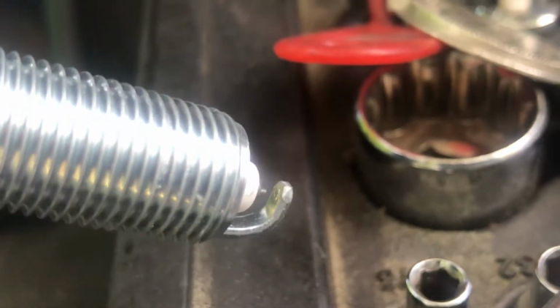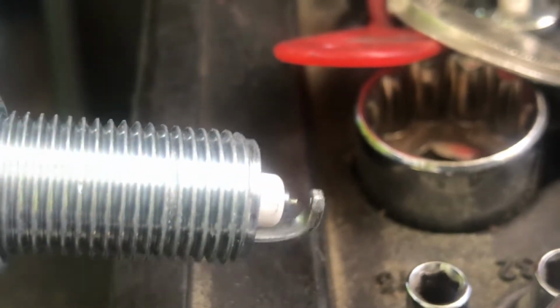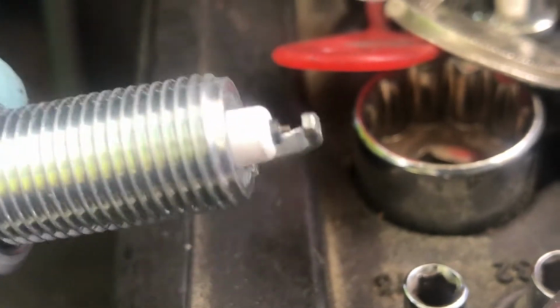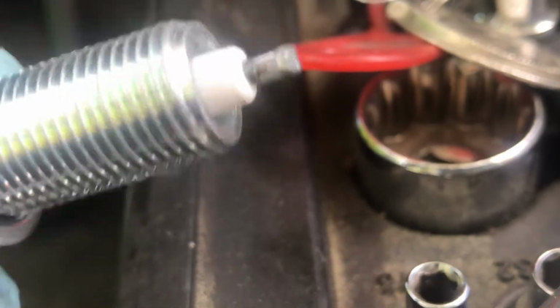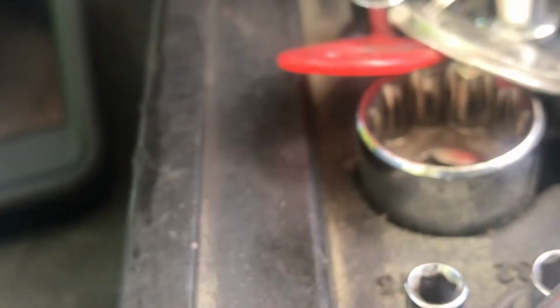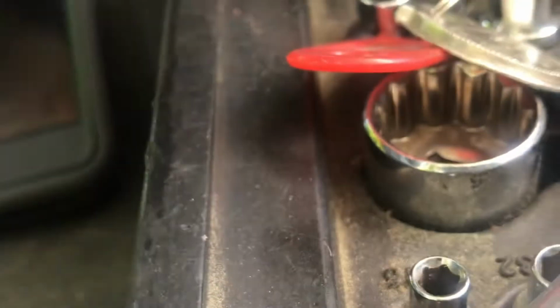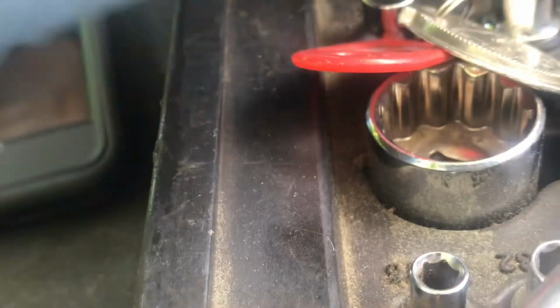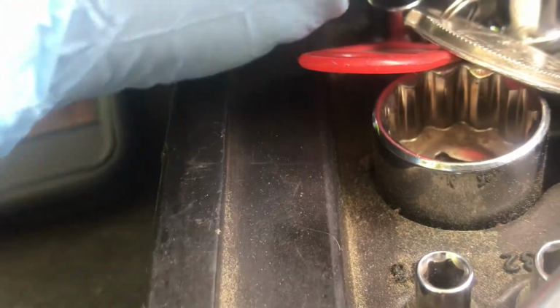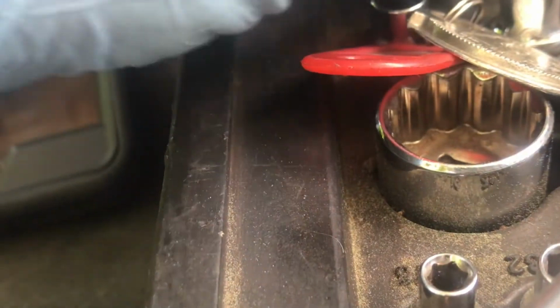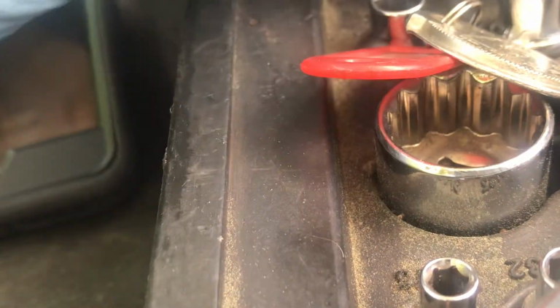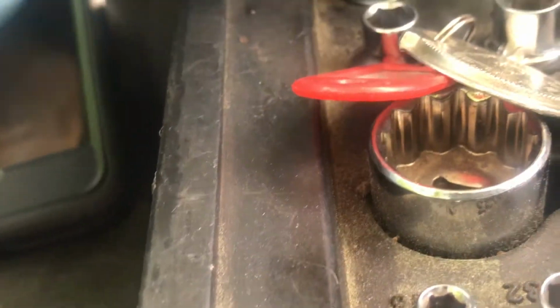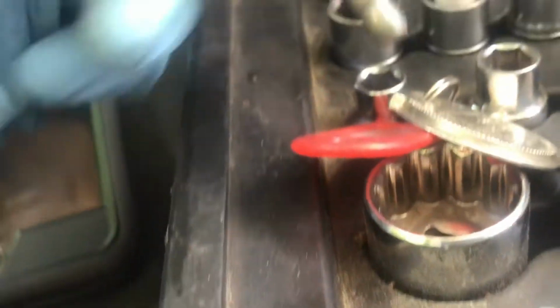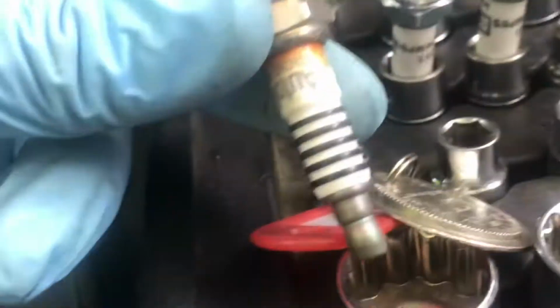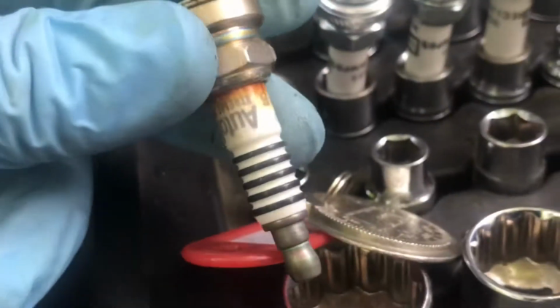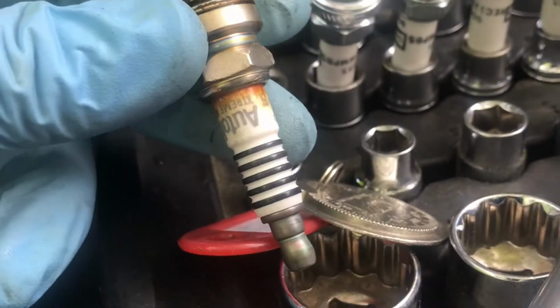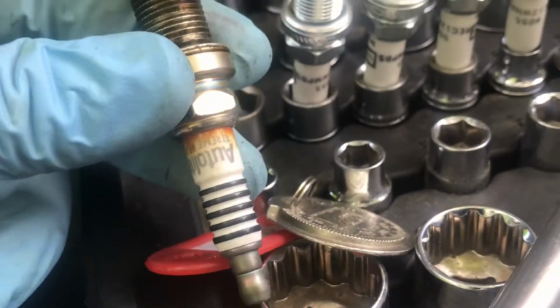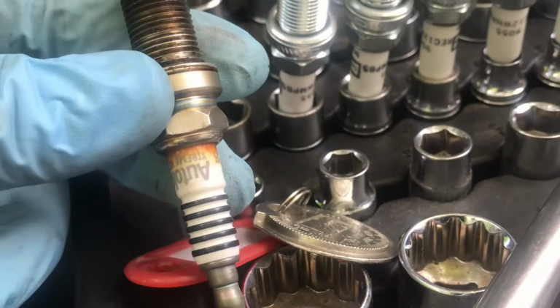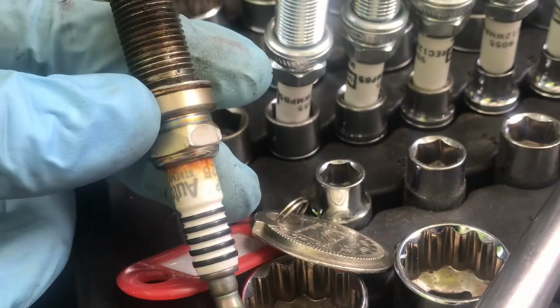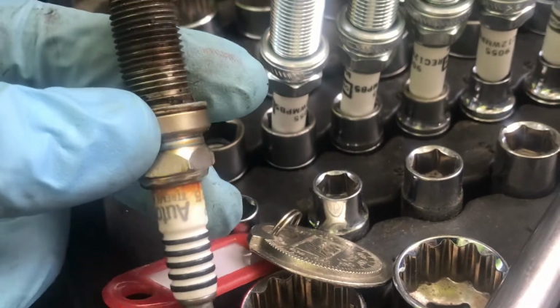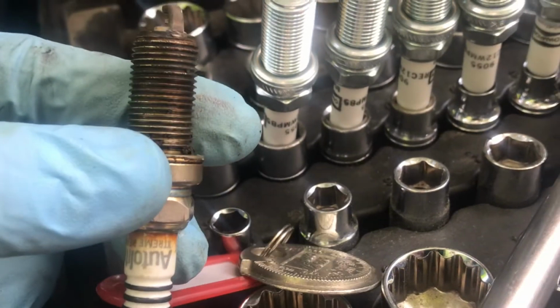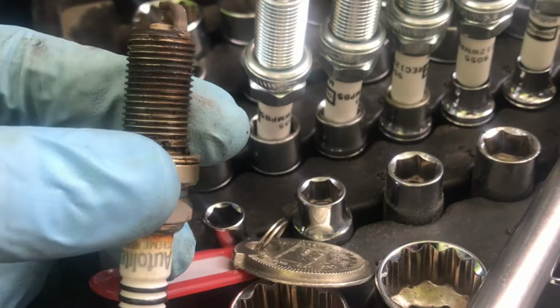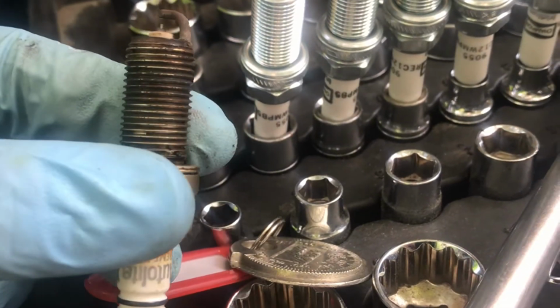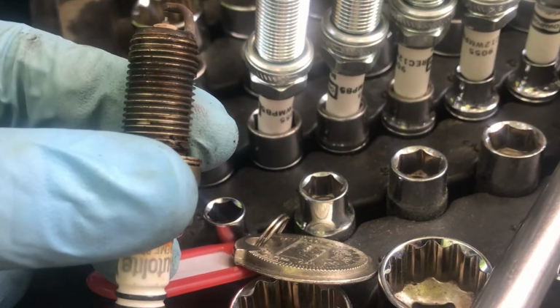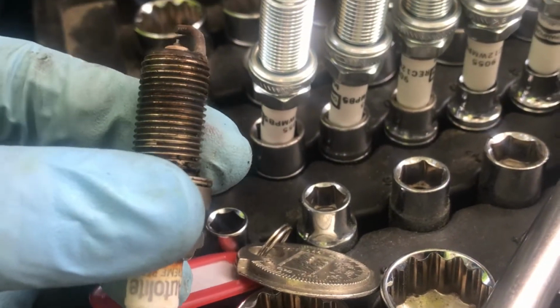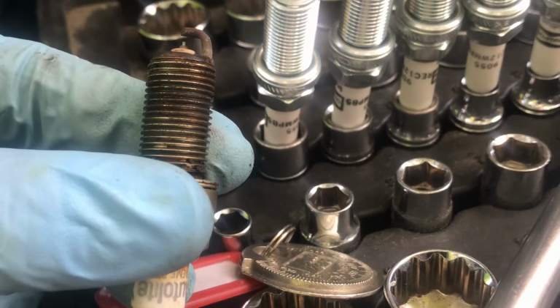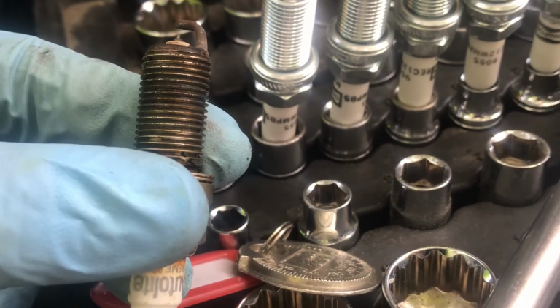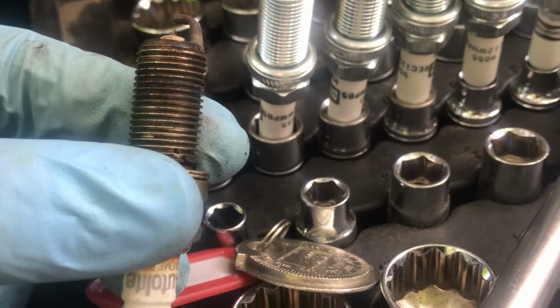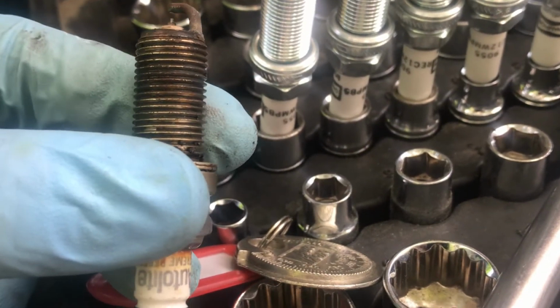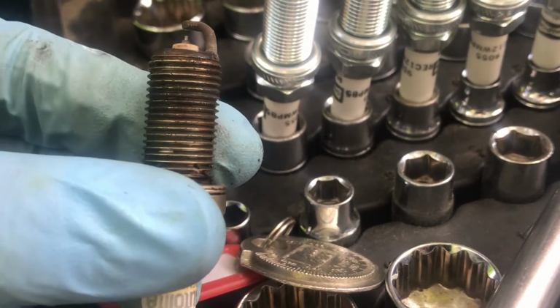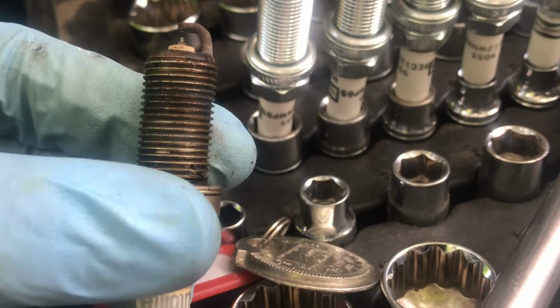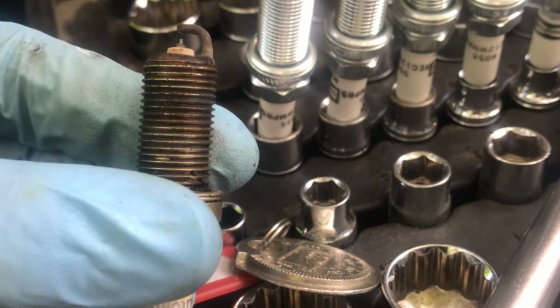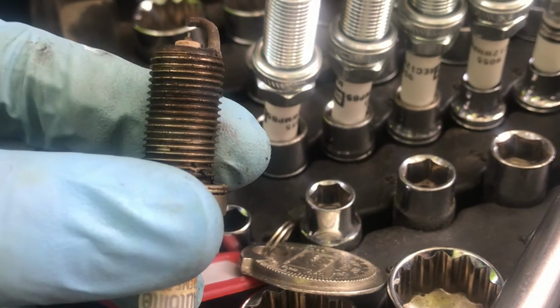Look how nice and clean that is after a while. I've had these spark plugs in since I put the engine in — it's been almost two years now, I think. Yeah, about 2017, 2018, 2019 — yeah, about two years.